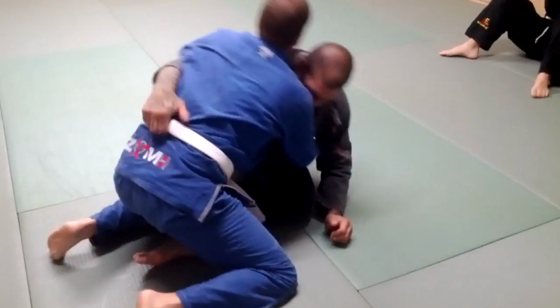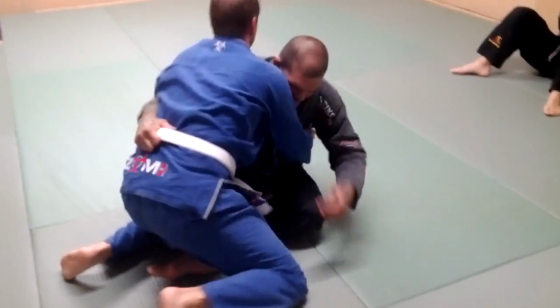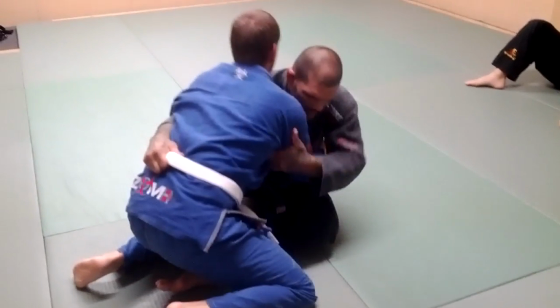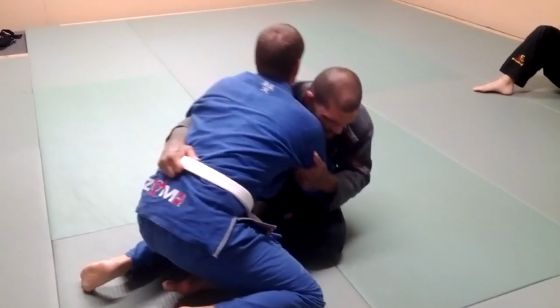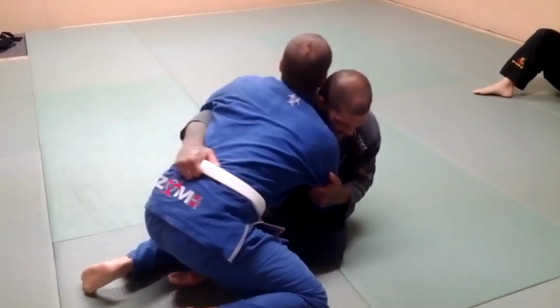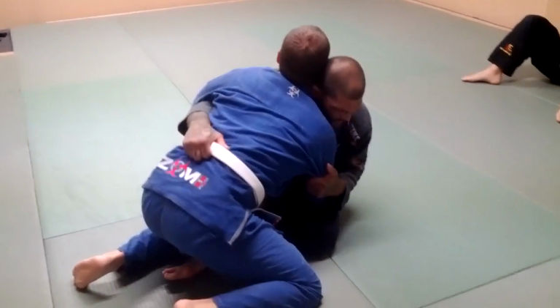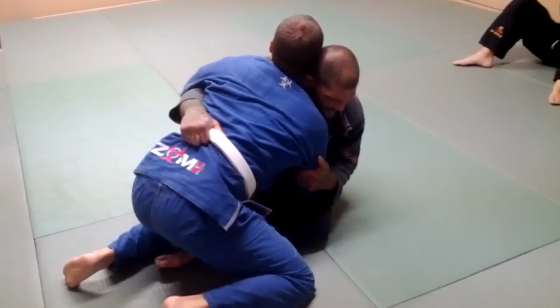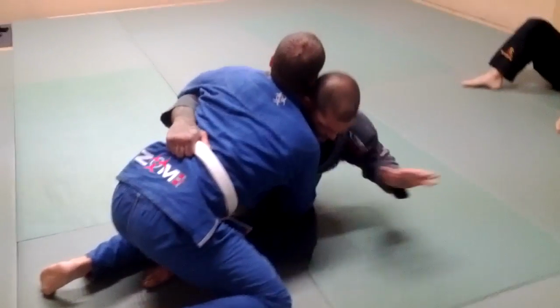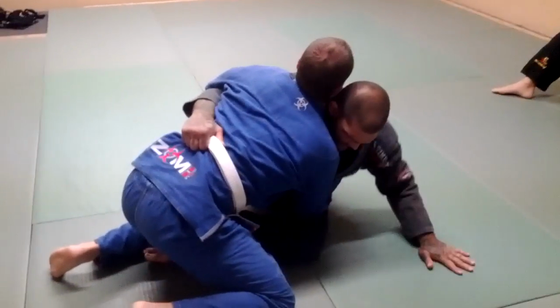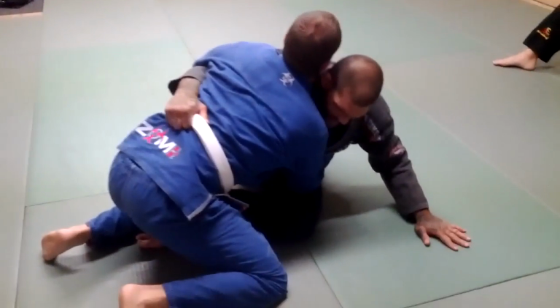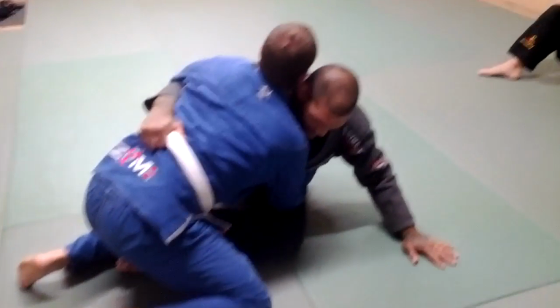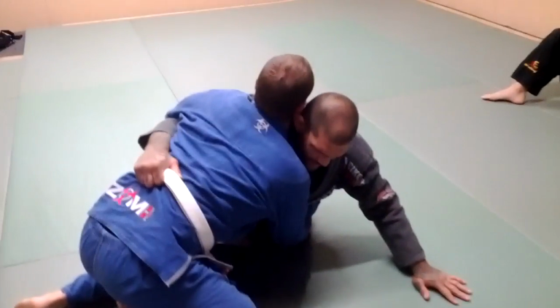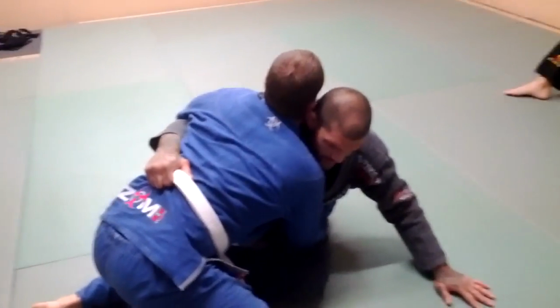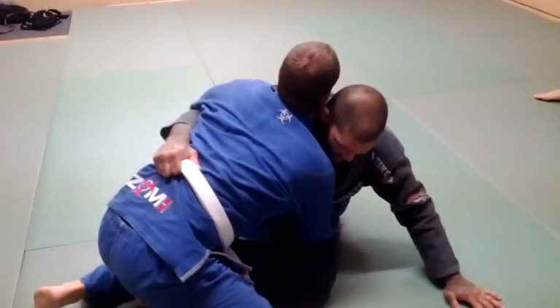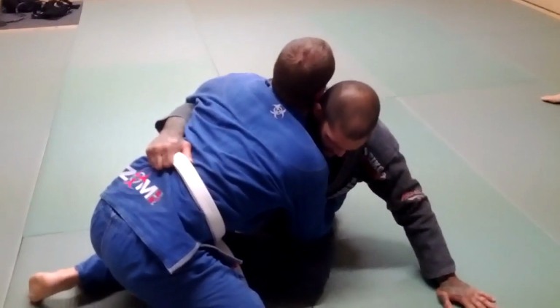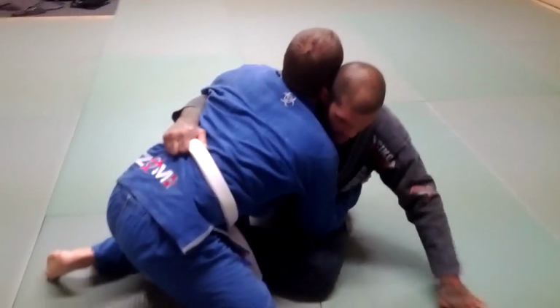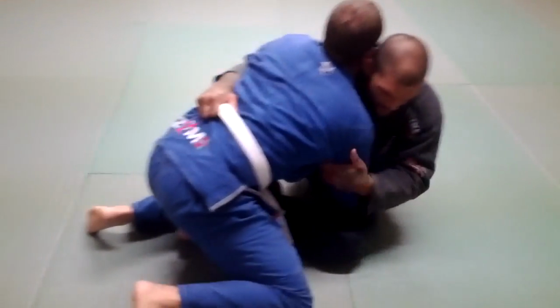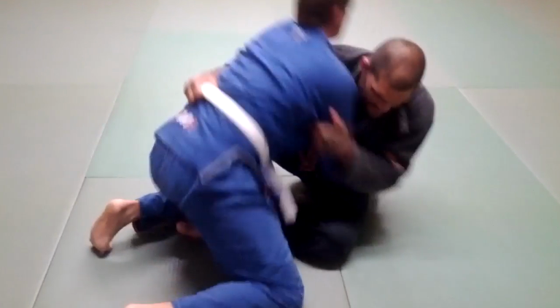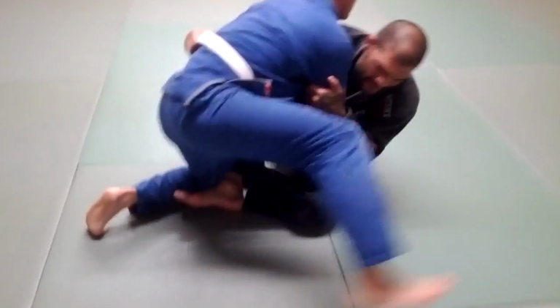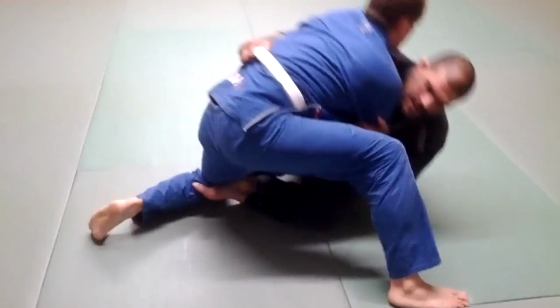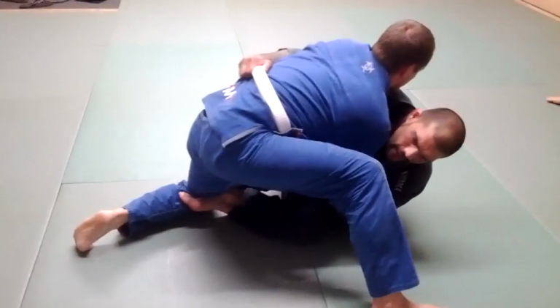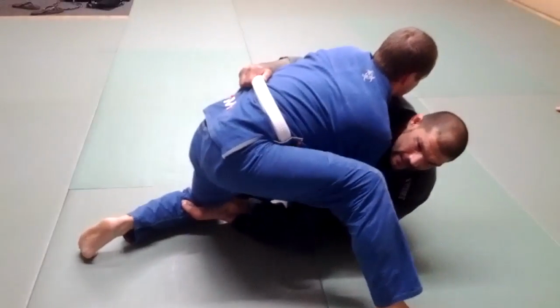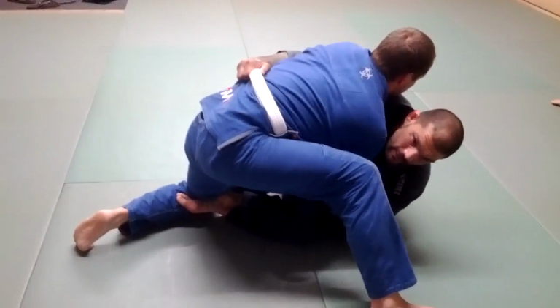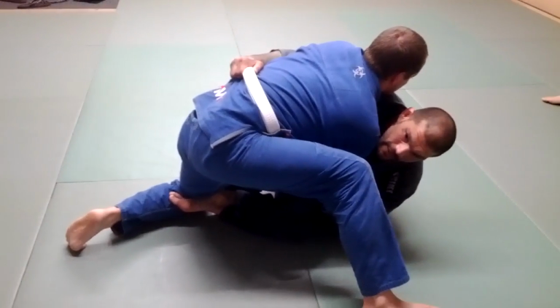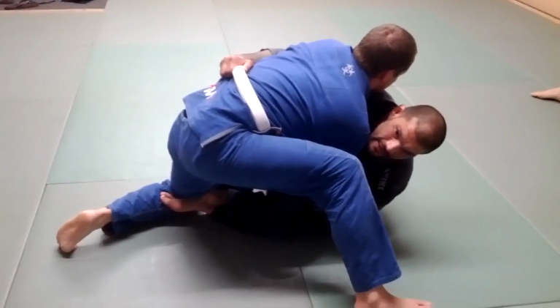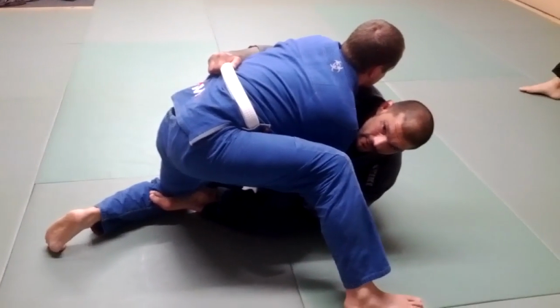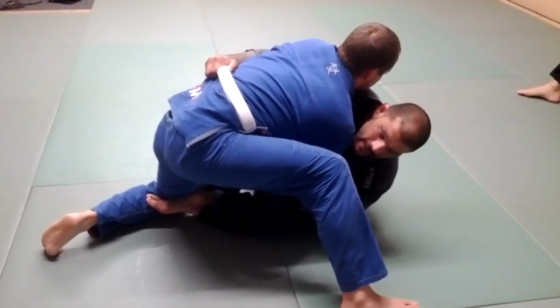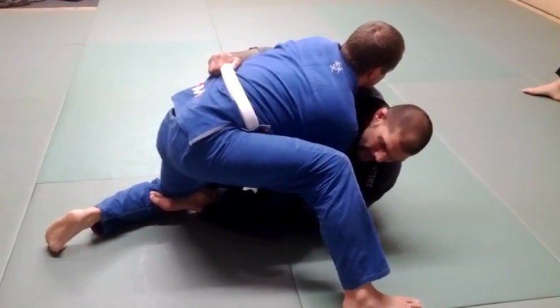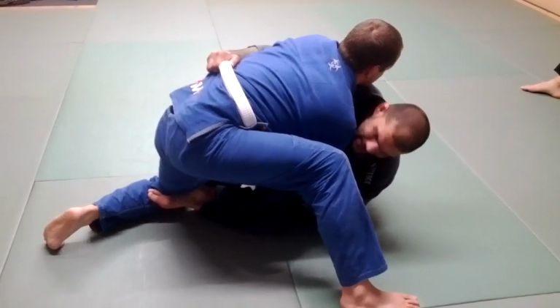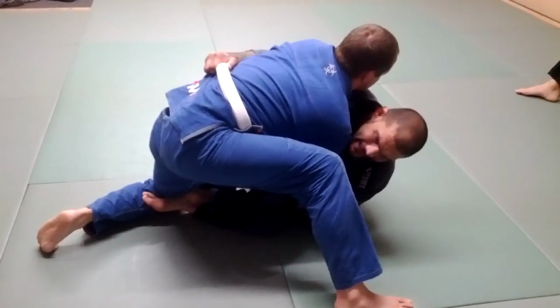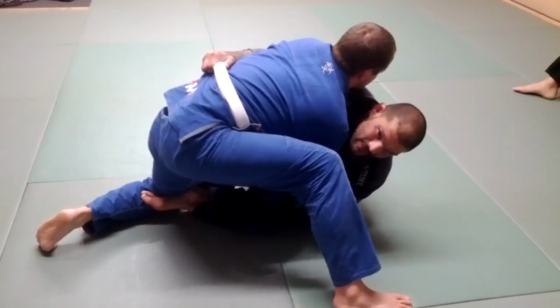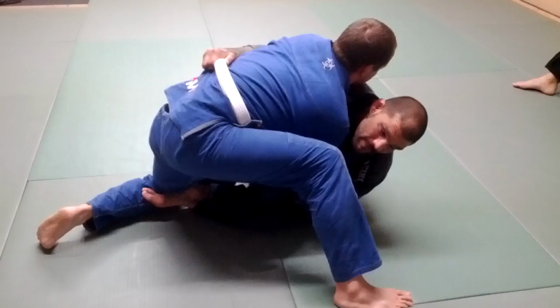He knows I'm going to take him, so what he's going to do is base his leg up. As I go, he's going to base his leg up and block it right away. When he does this, I can't sweep him.